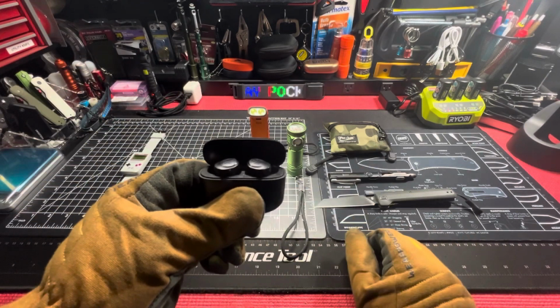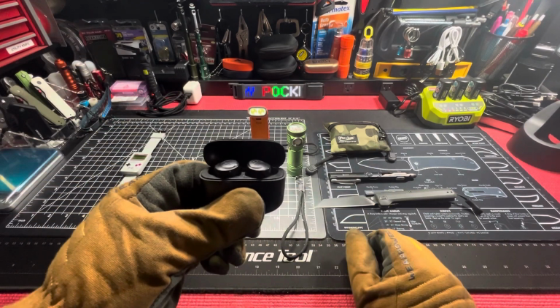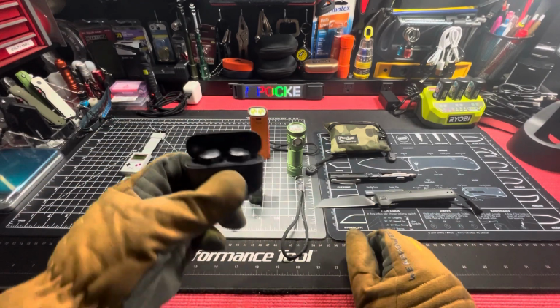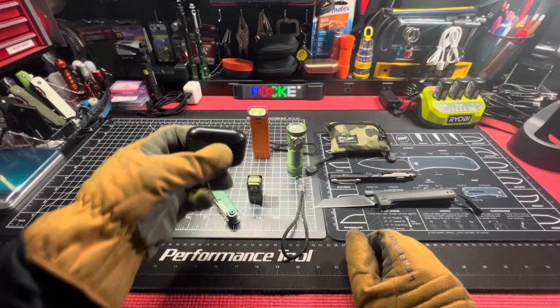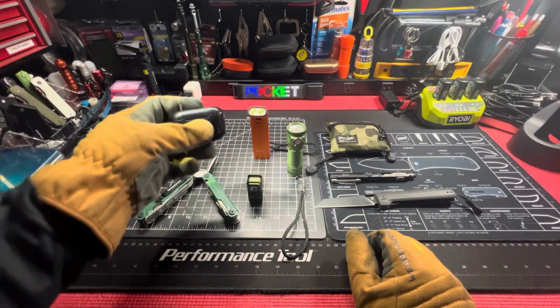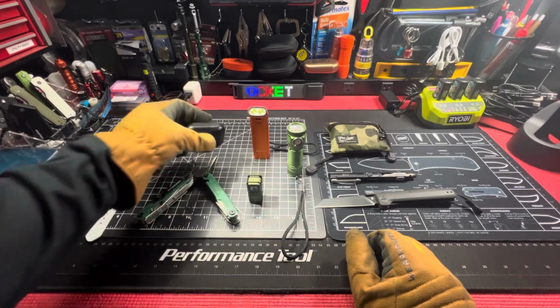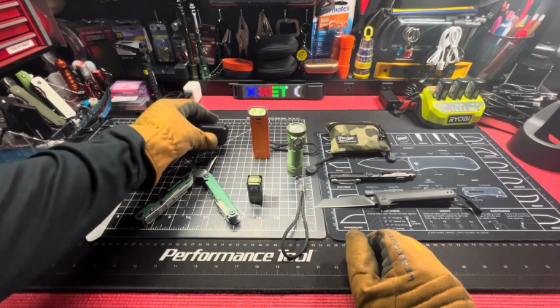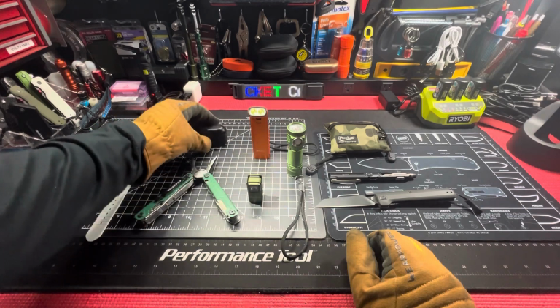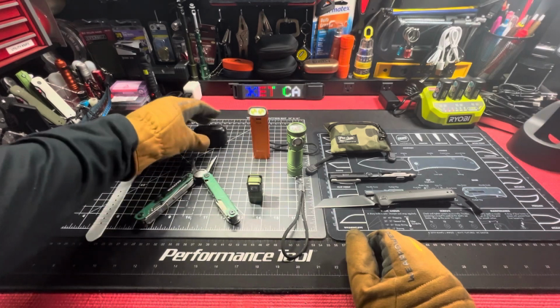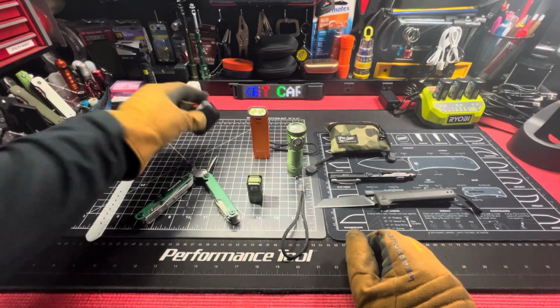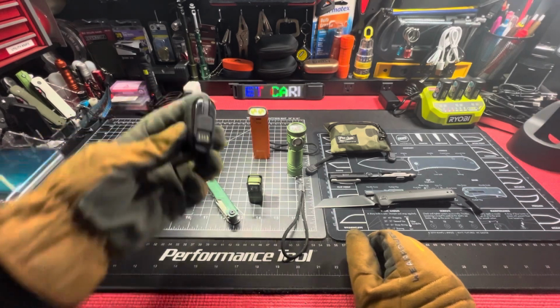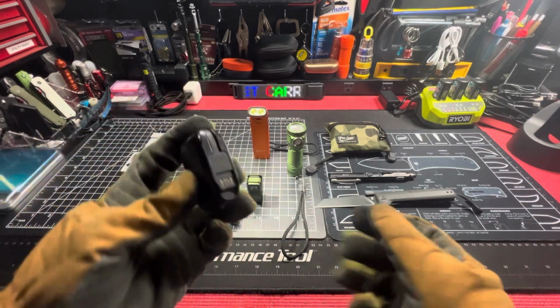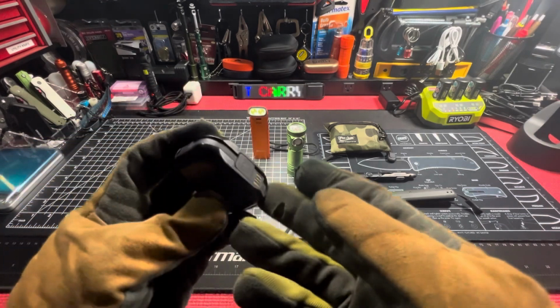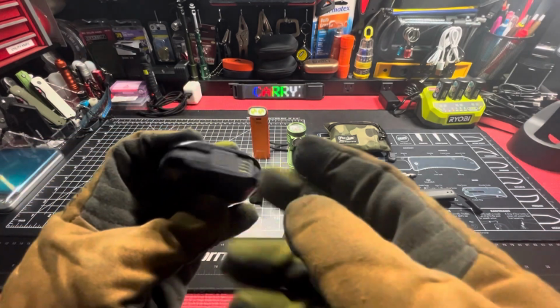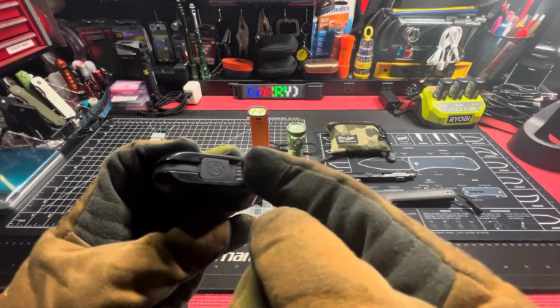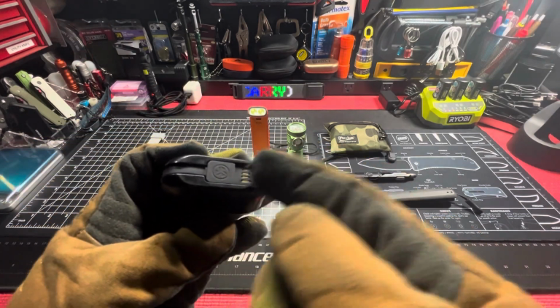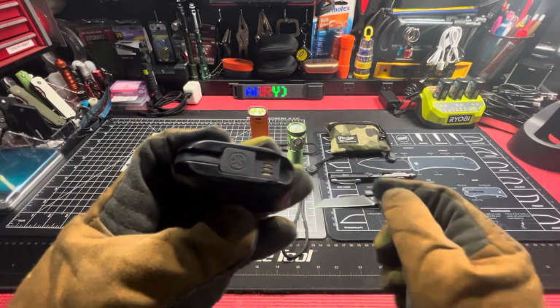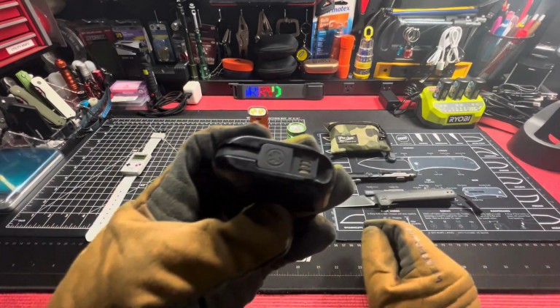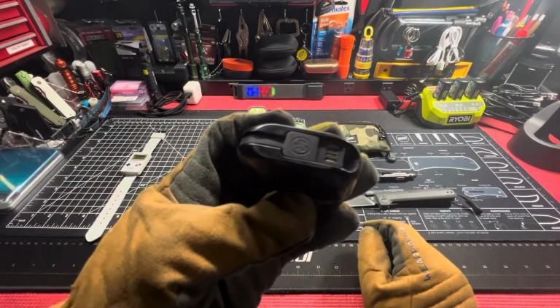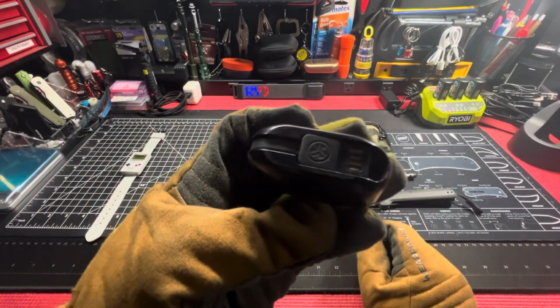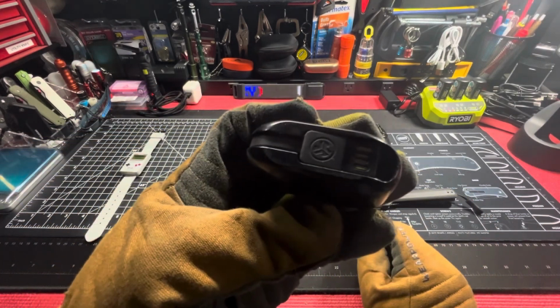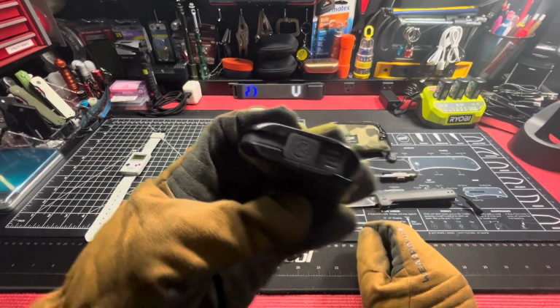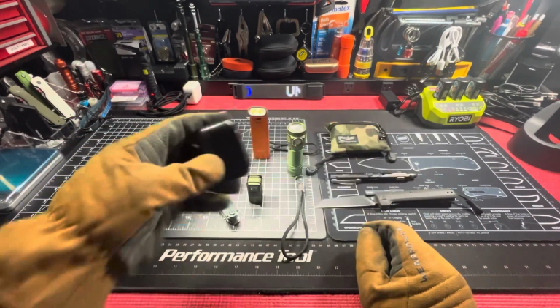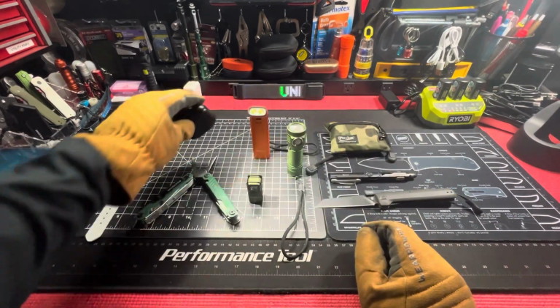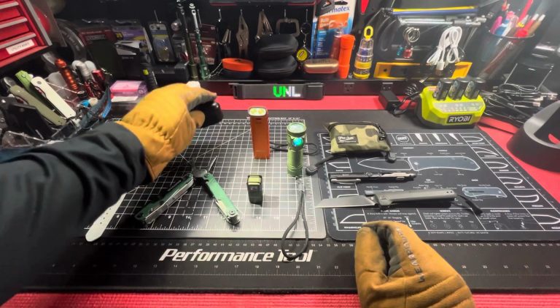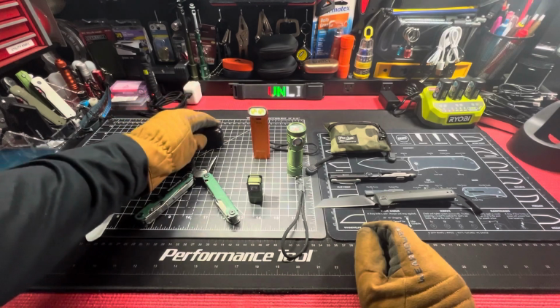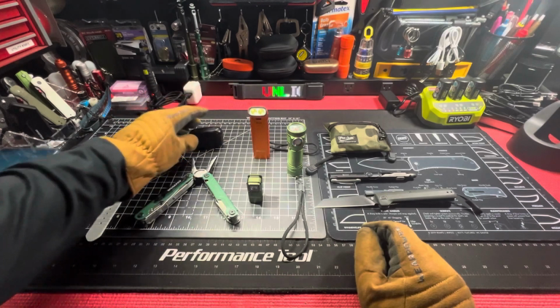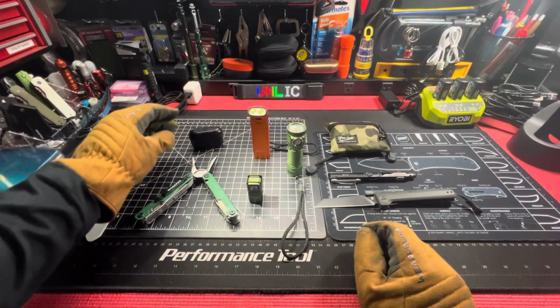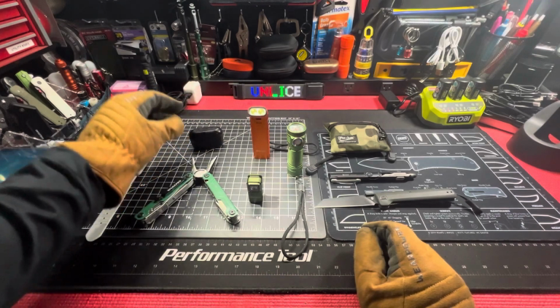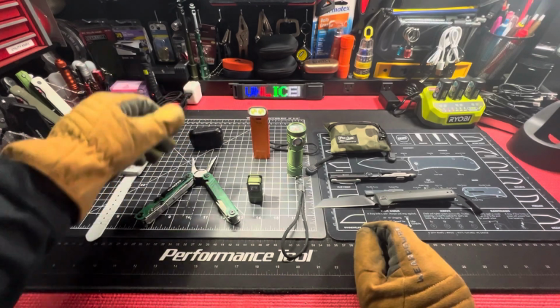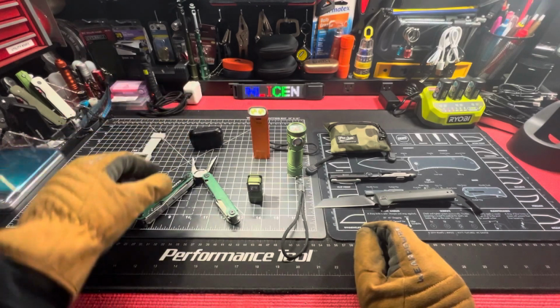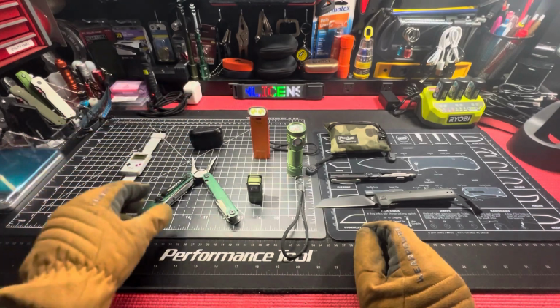JLab earbuds — charger on the bottom of the case. Got them at Walmart.